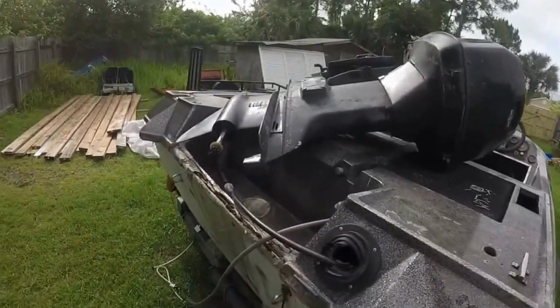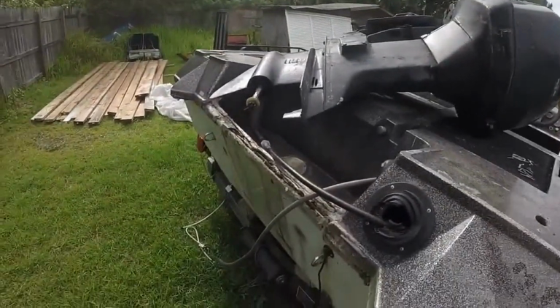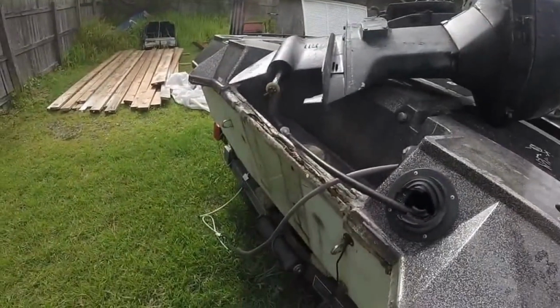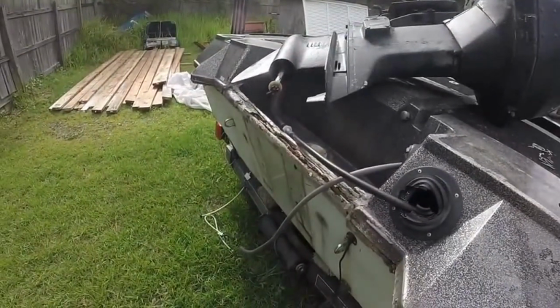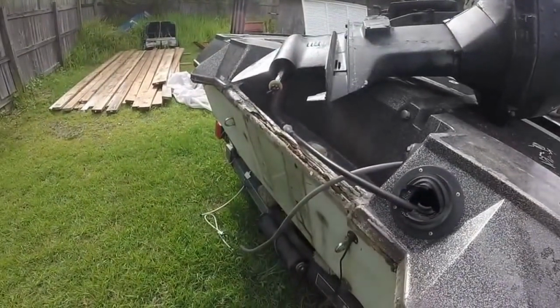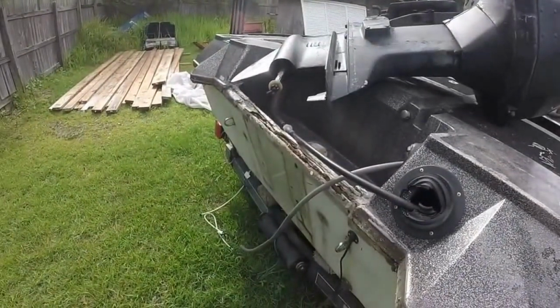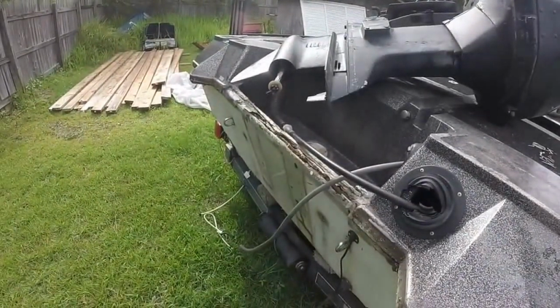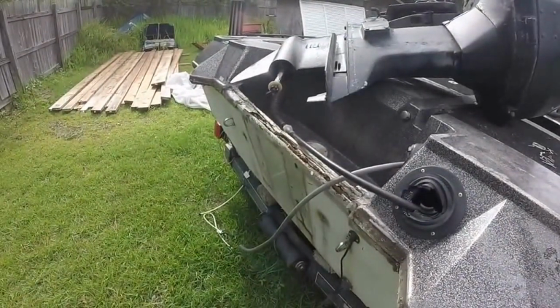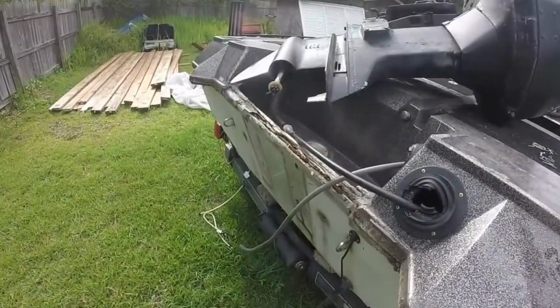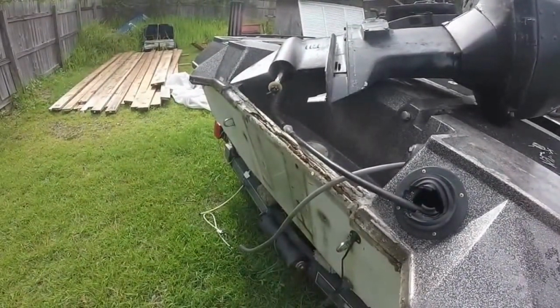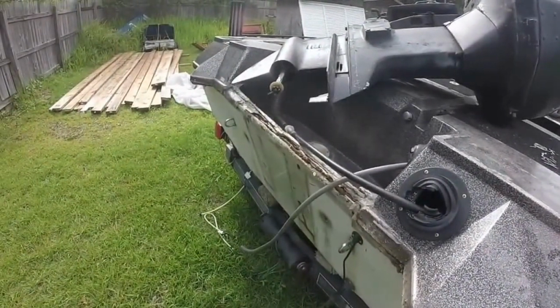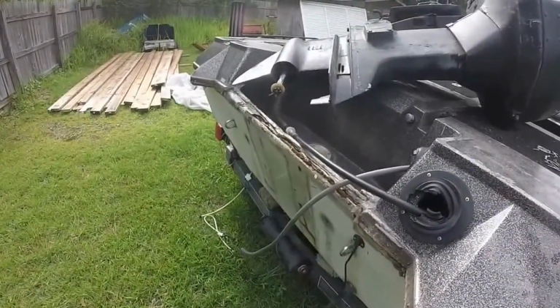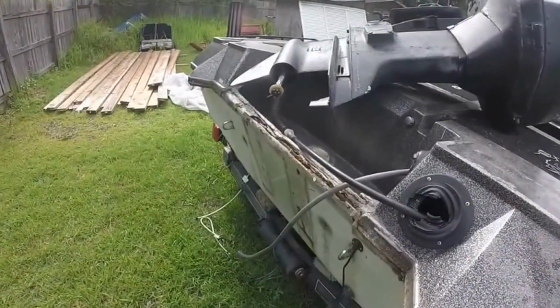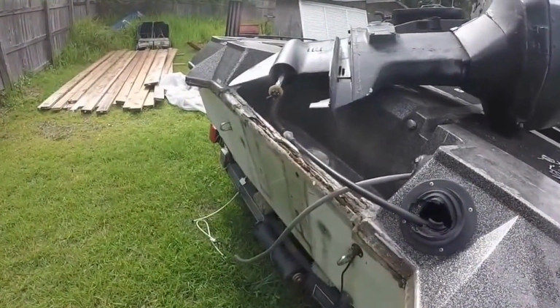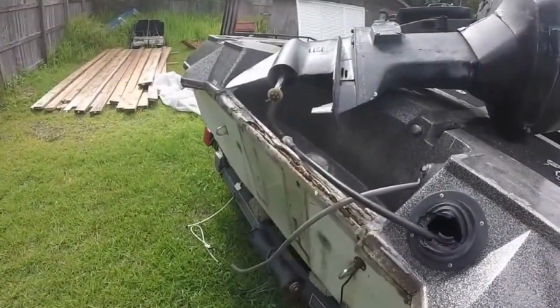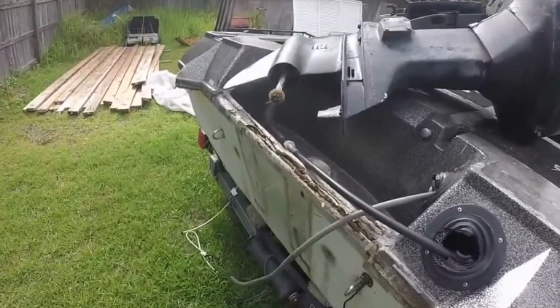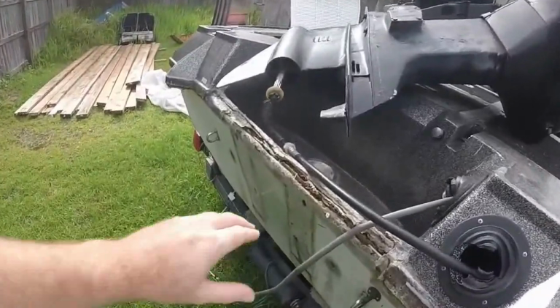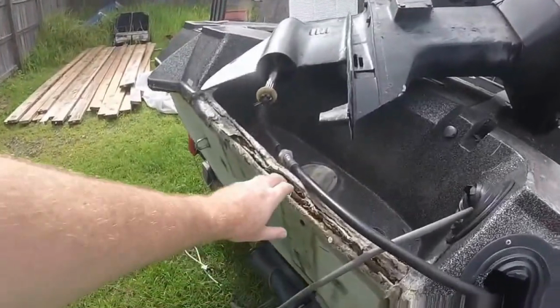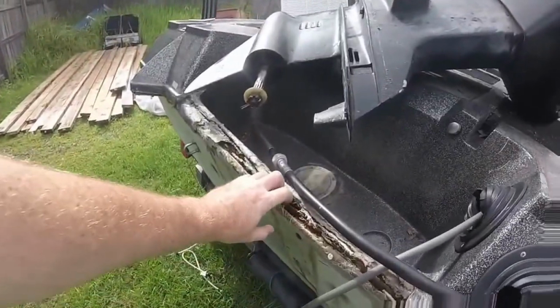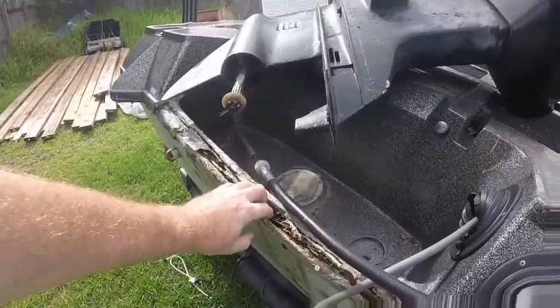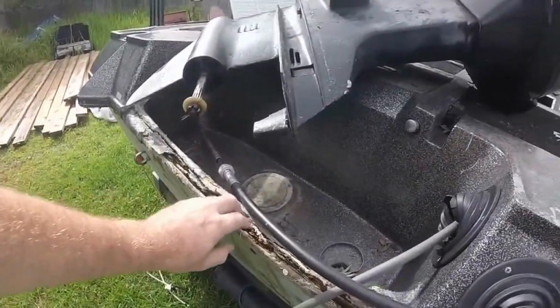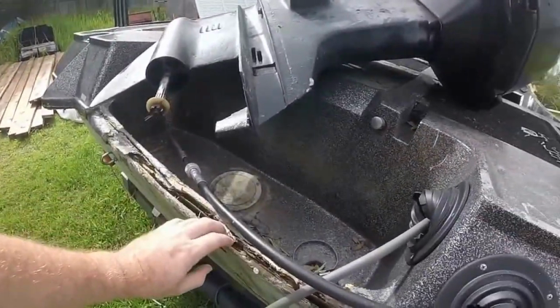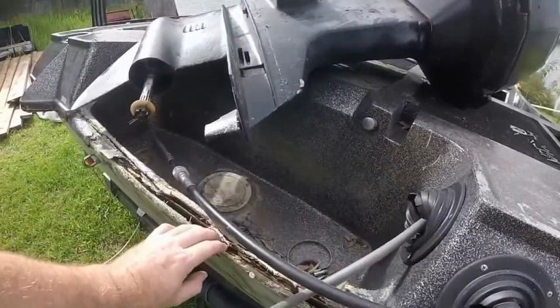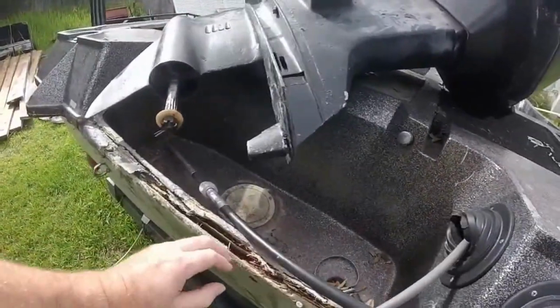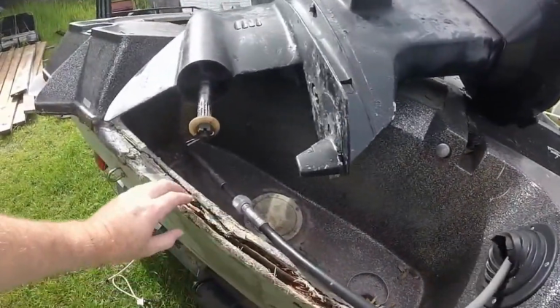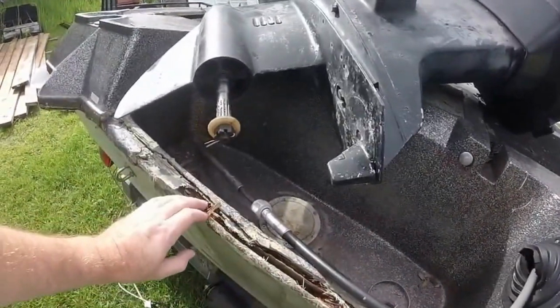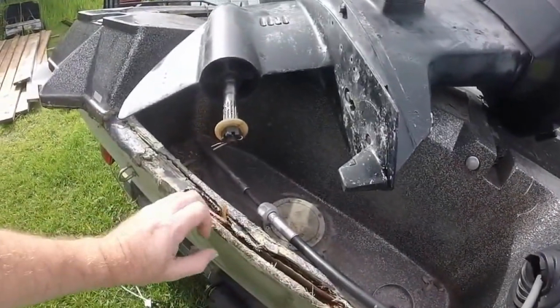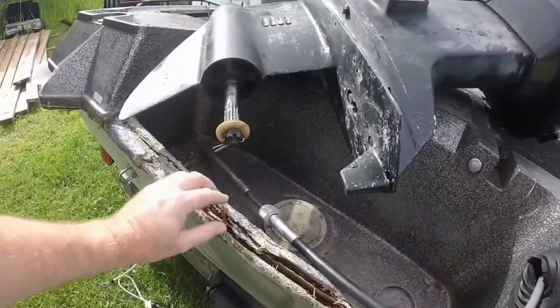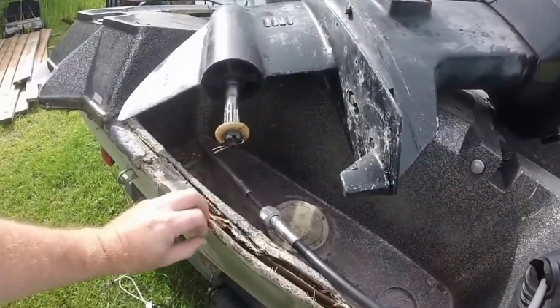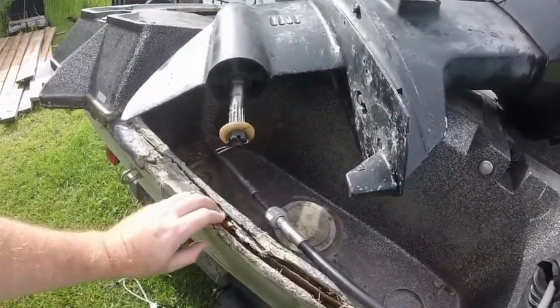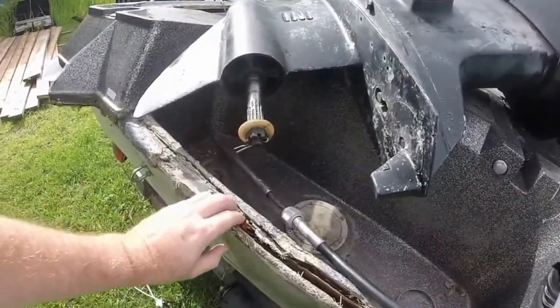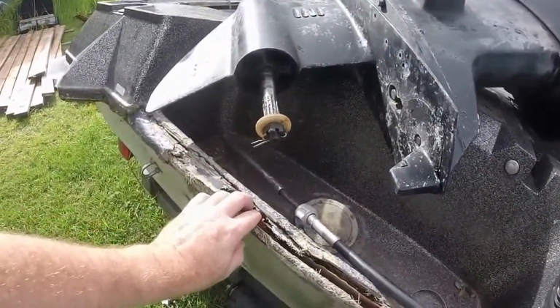As you can see the transom is completely gone — there is nothing left of it. I'm figuring that's why the outboard was taken off in the first place.